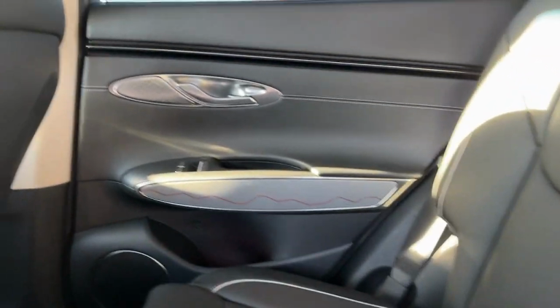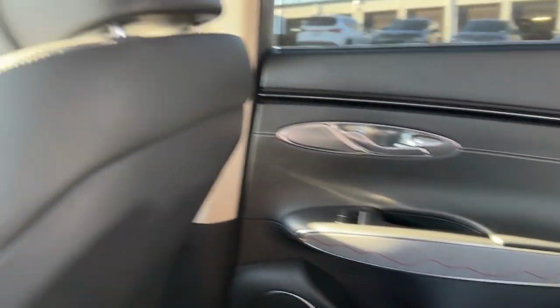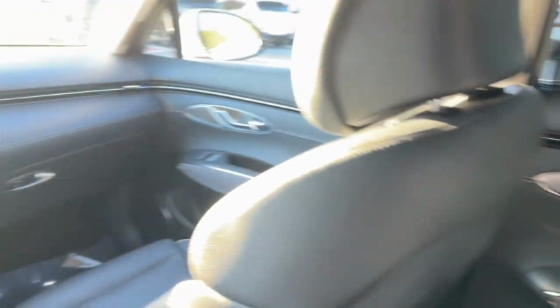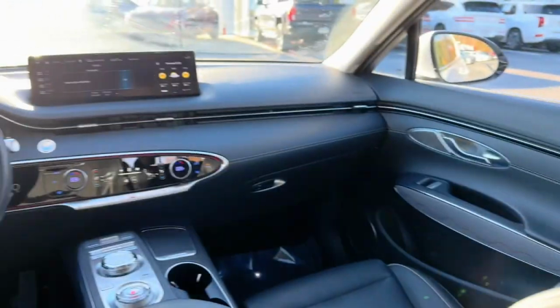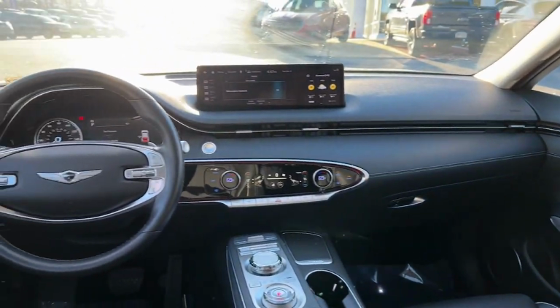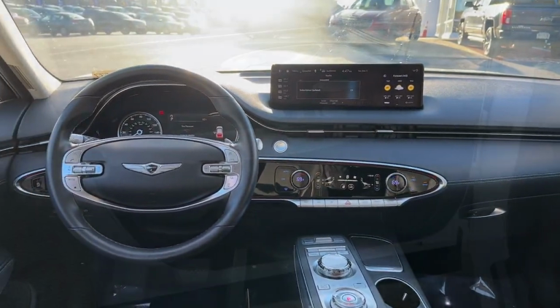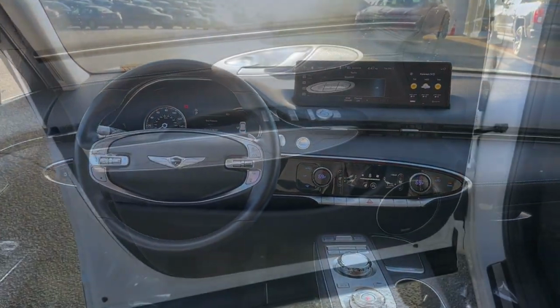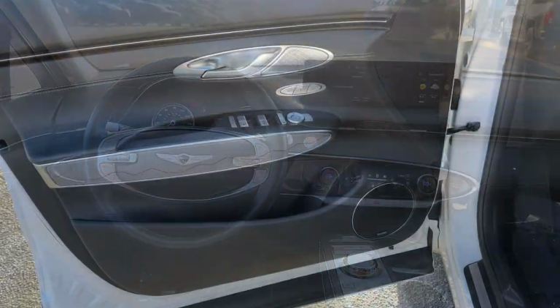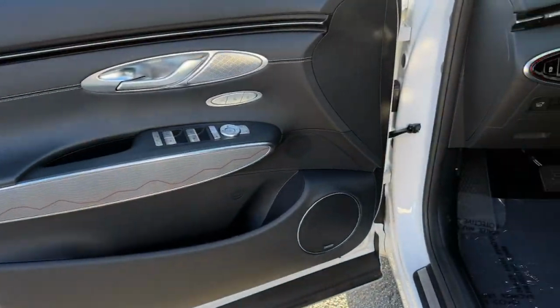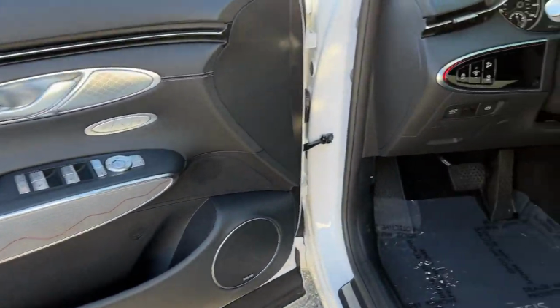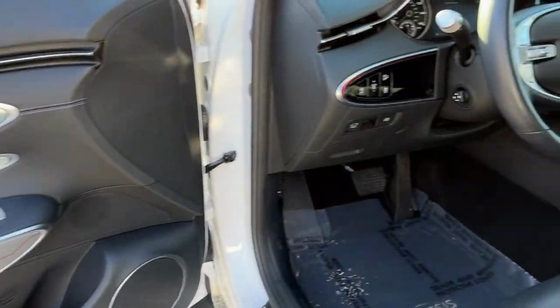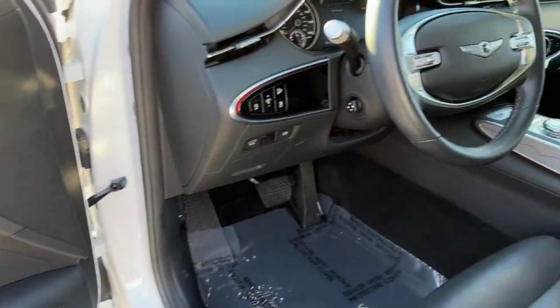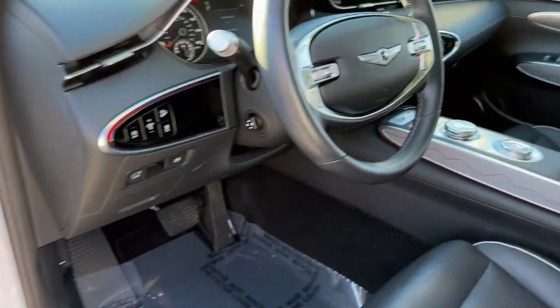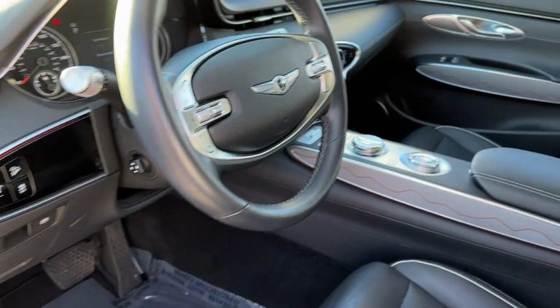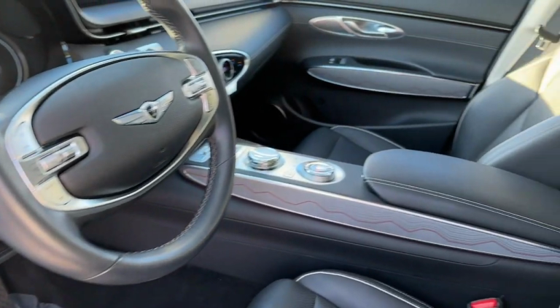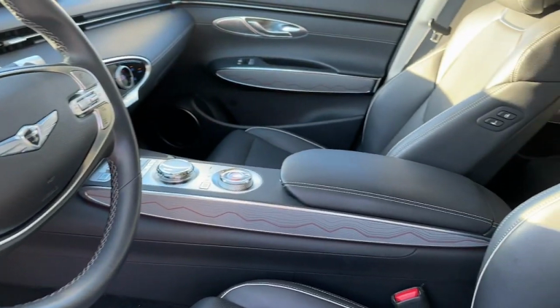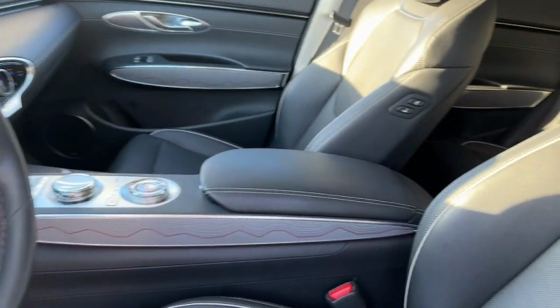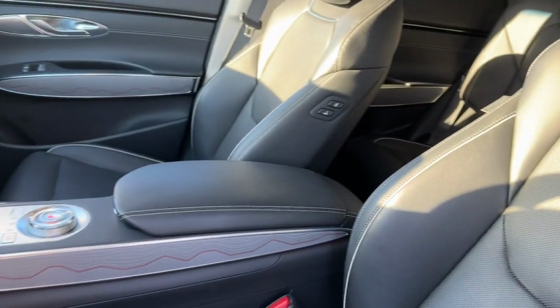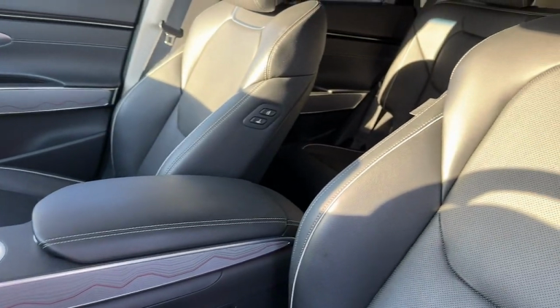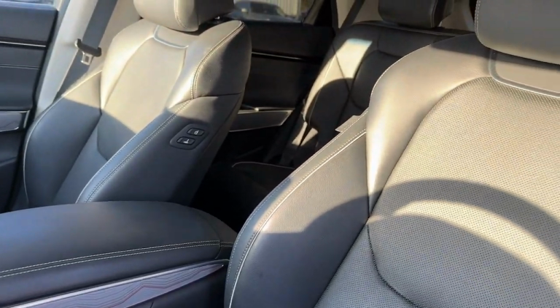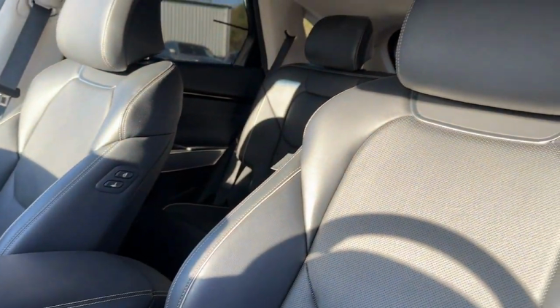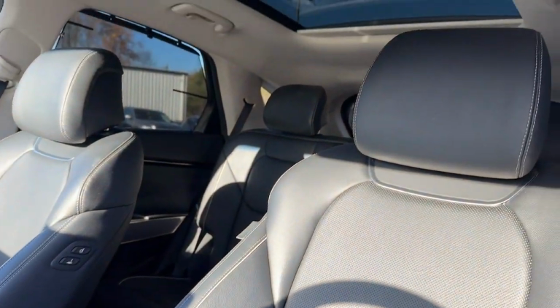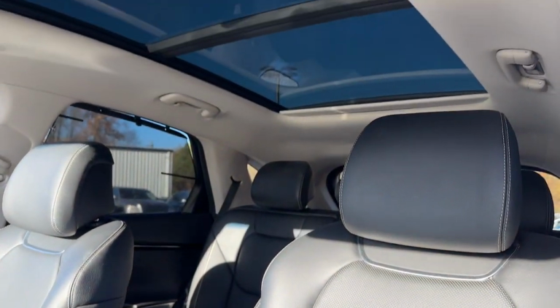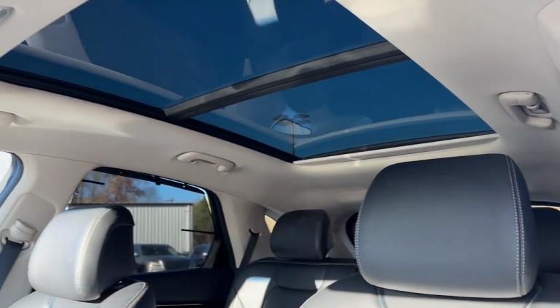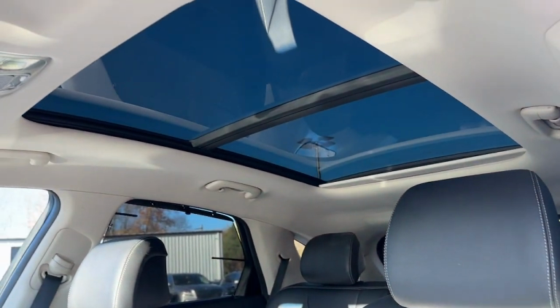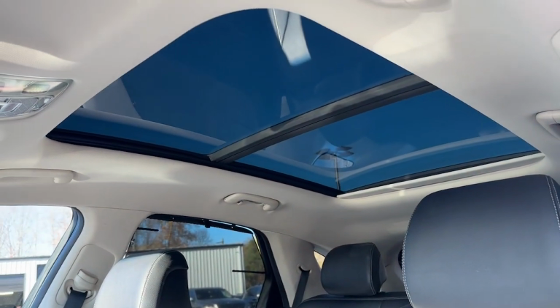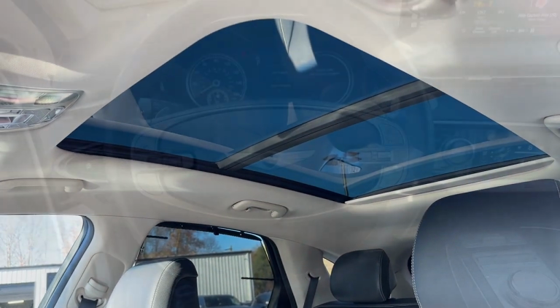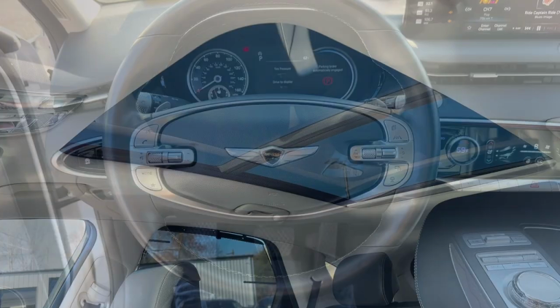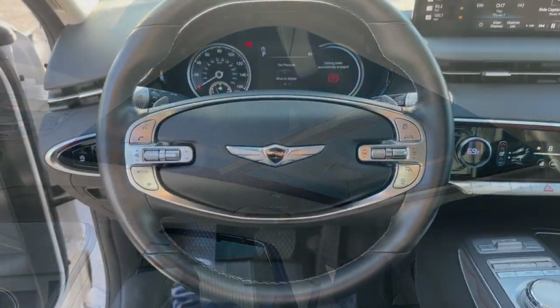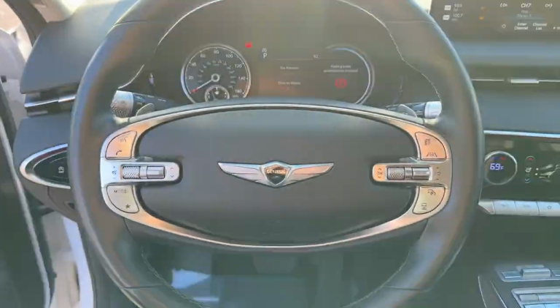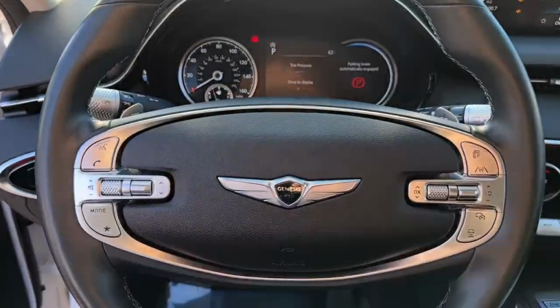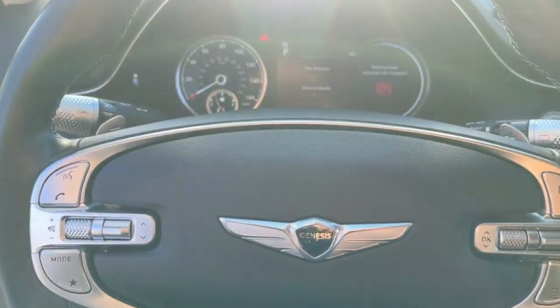Feel poised and energized when you're at the wheel of this beautifully designed GV70. Treat yourself to a test drive today. Our staff will toss you the keys and give you an outstanding customer experience.